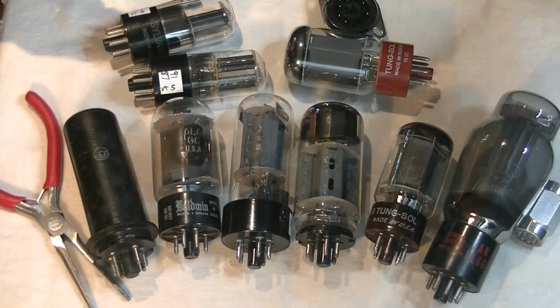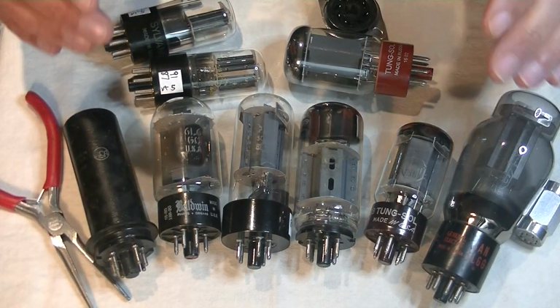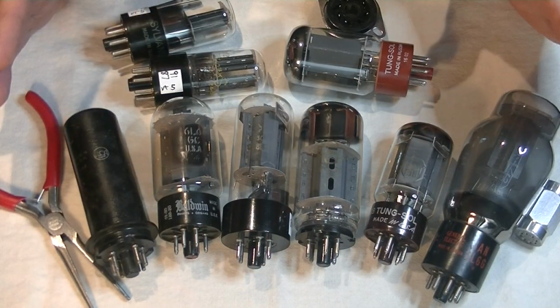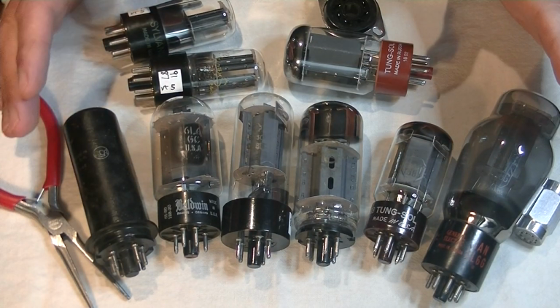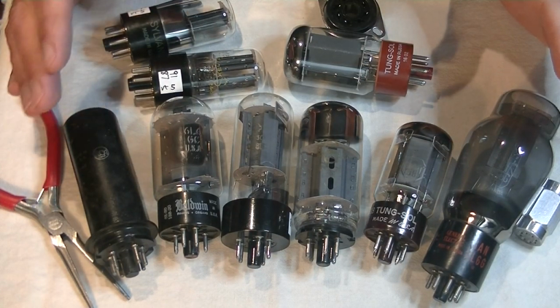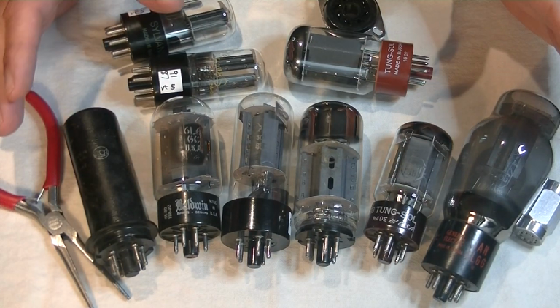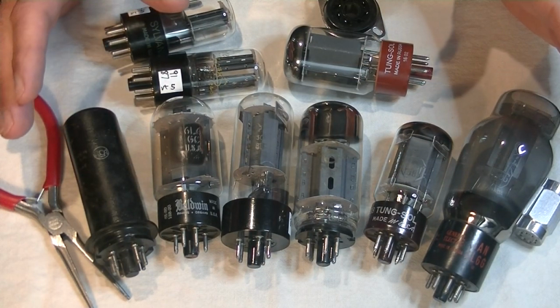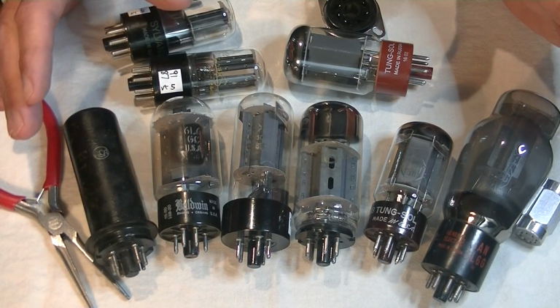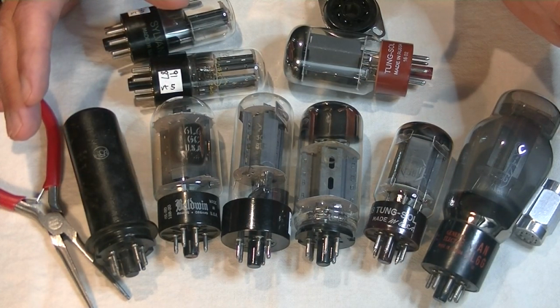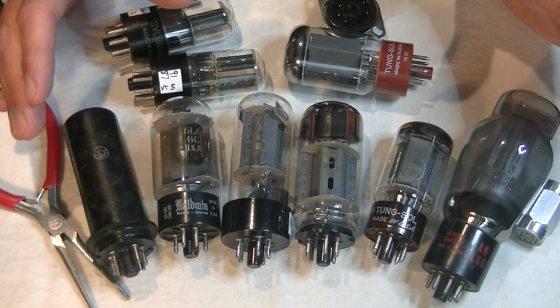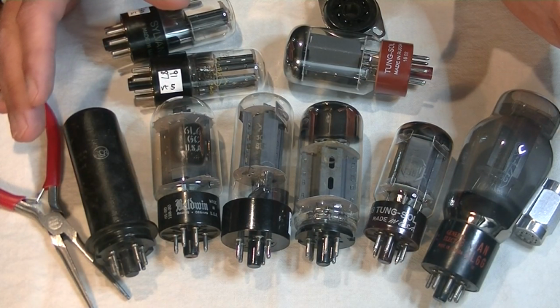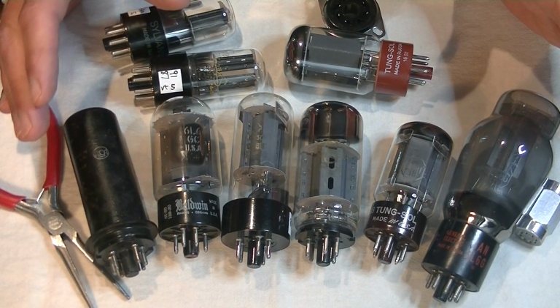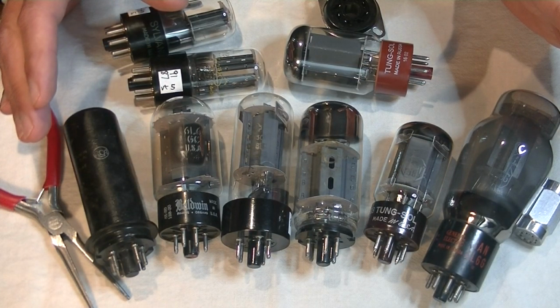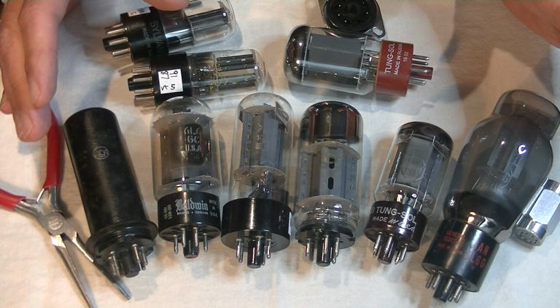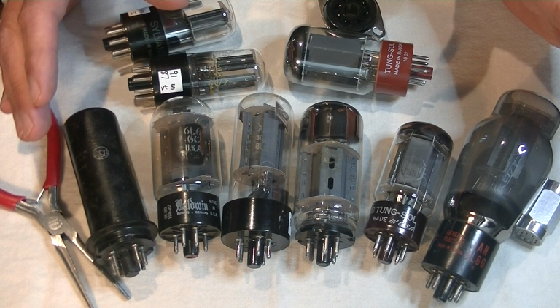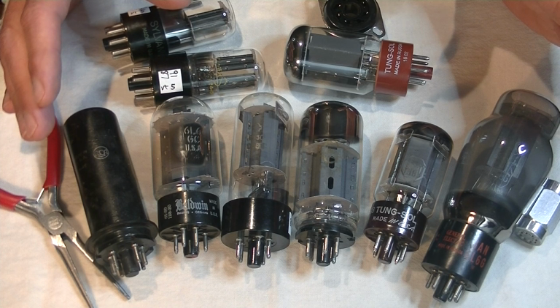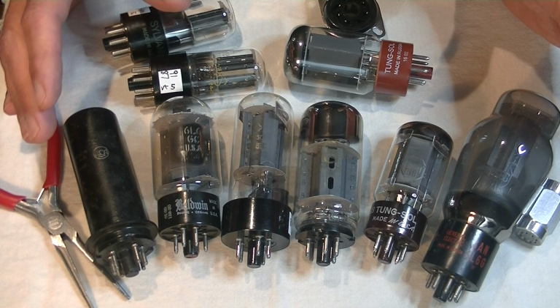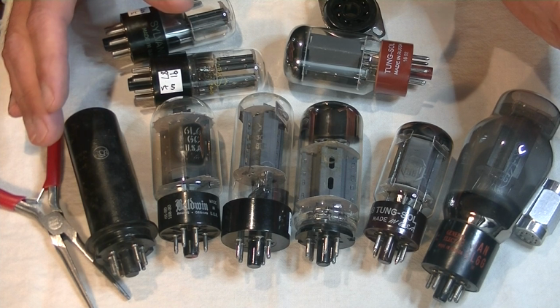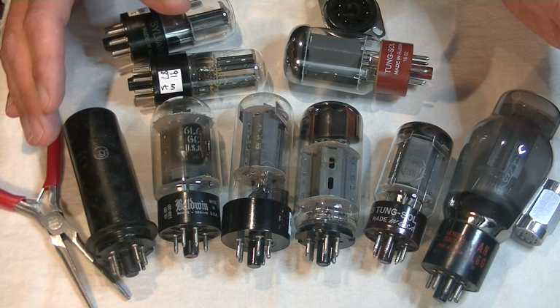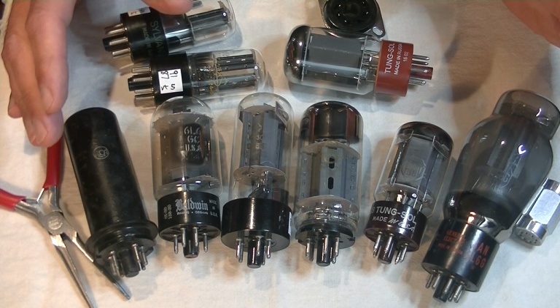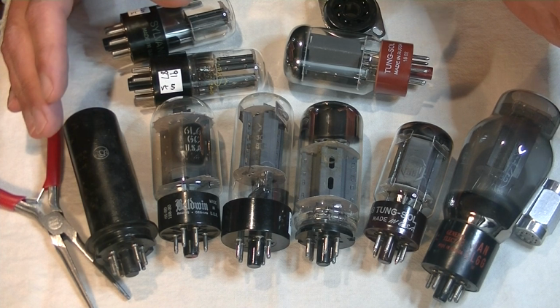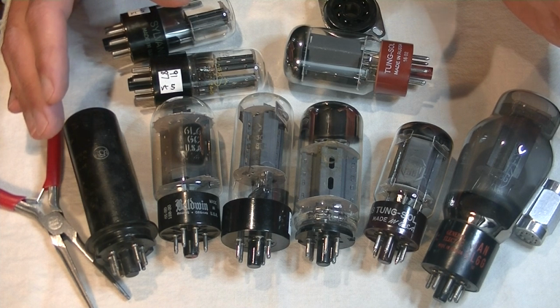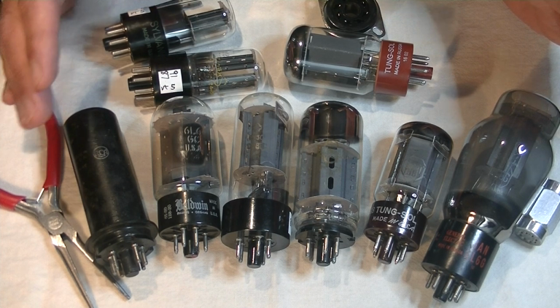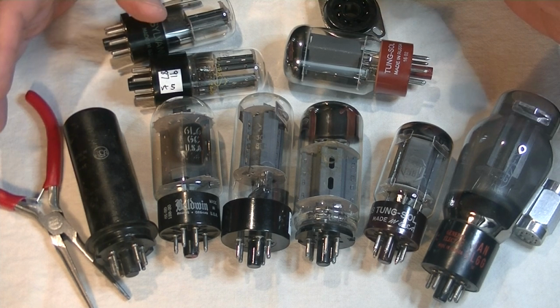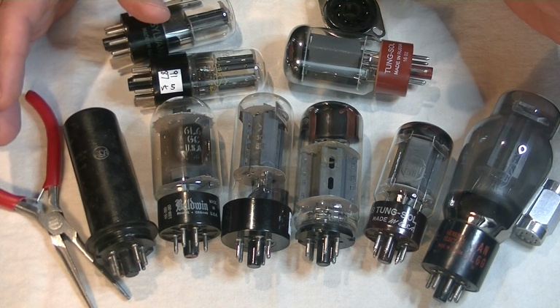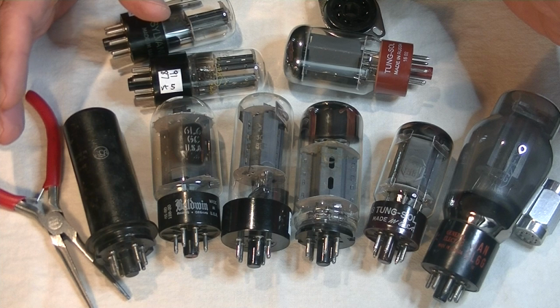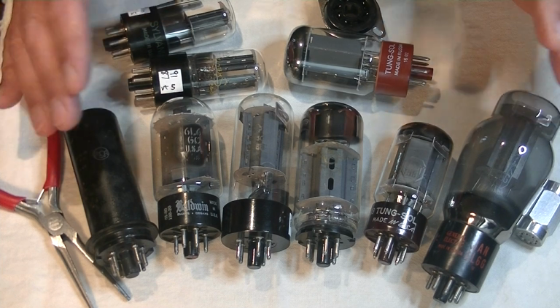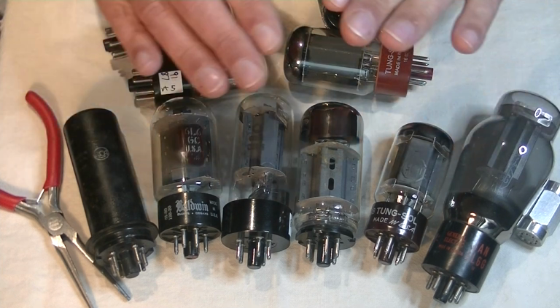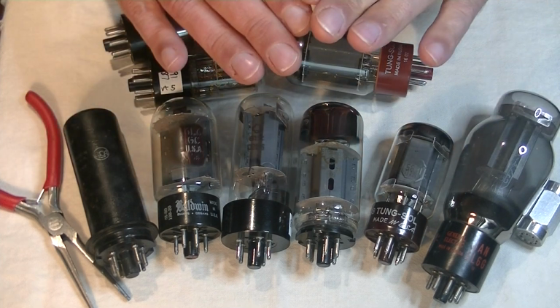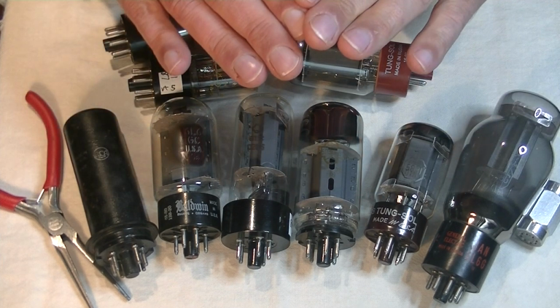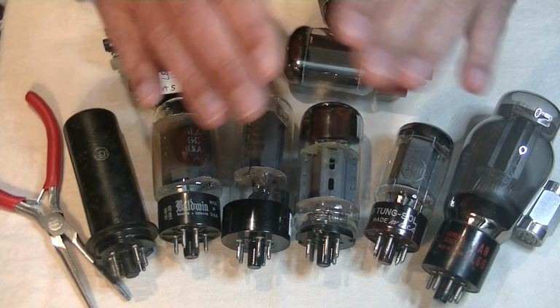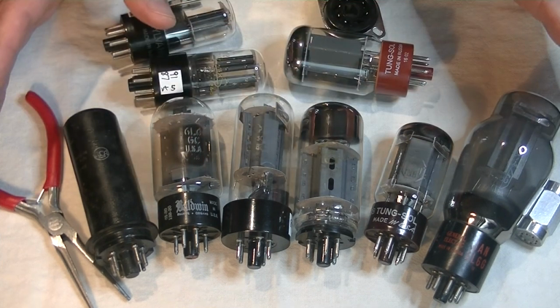Hello everyone, it's Jim from Valves and More, an online vintage tube store, and today in TubeLab number 11, we're going to roll the 6L6 power tube.